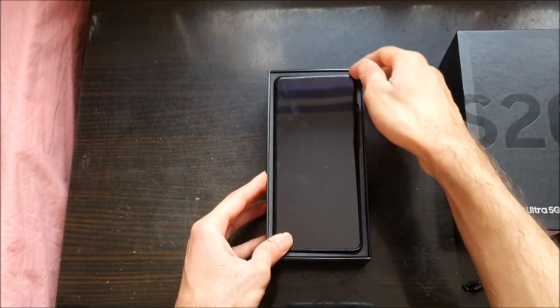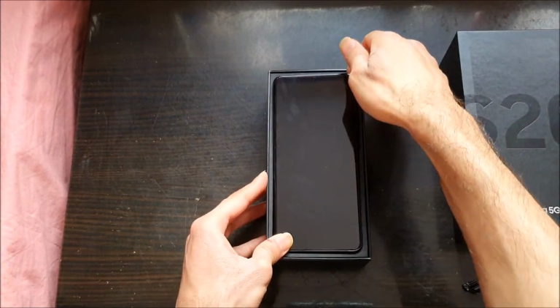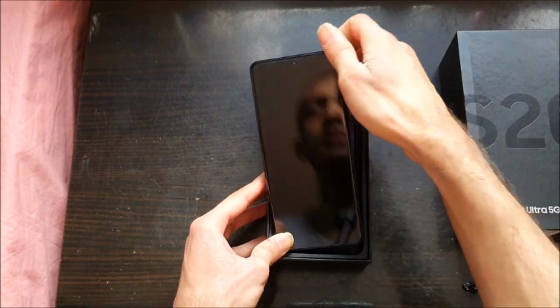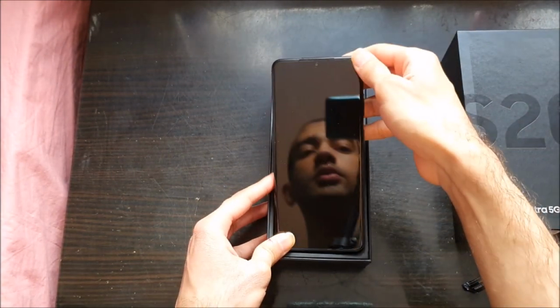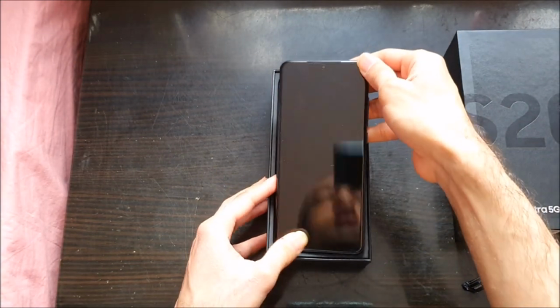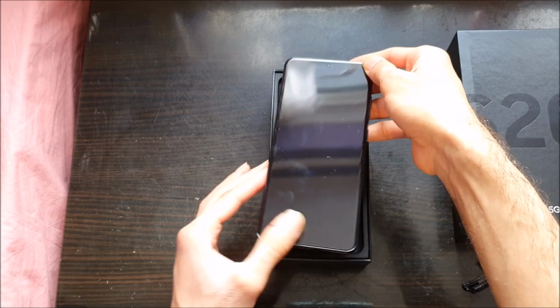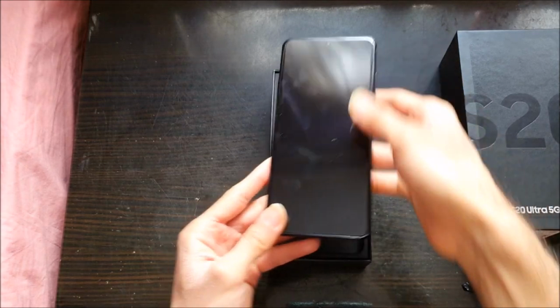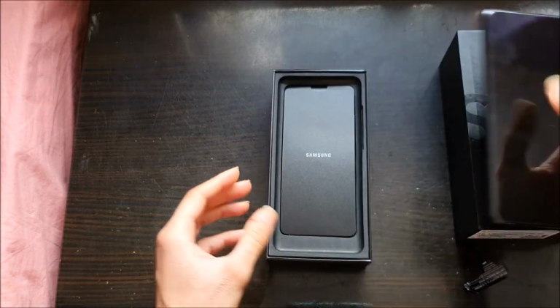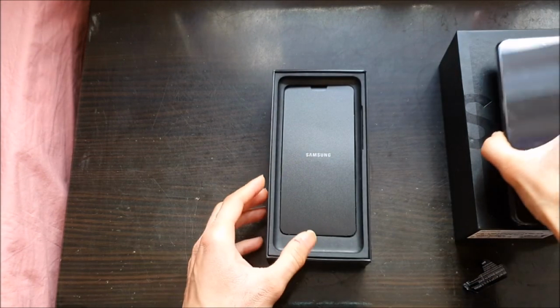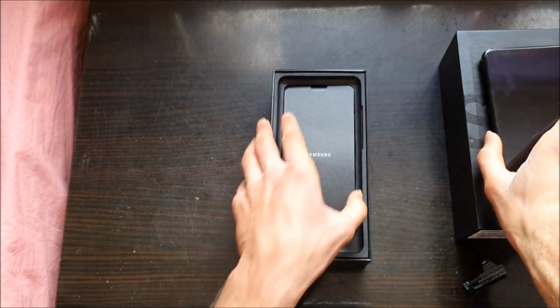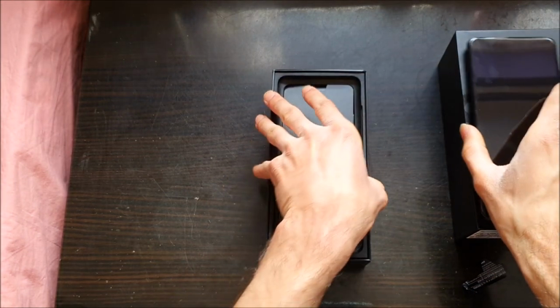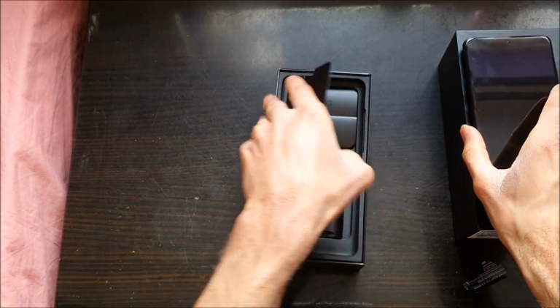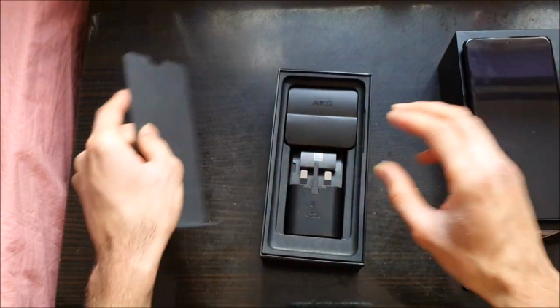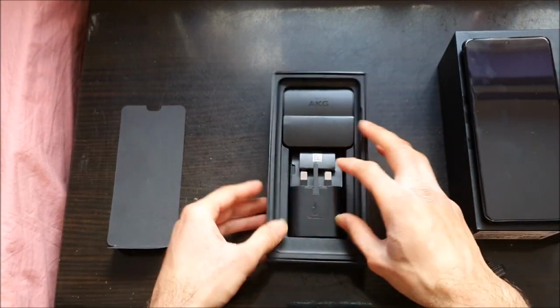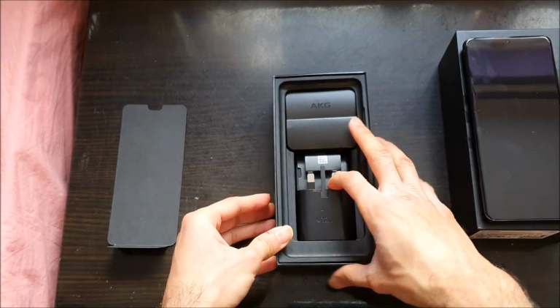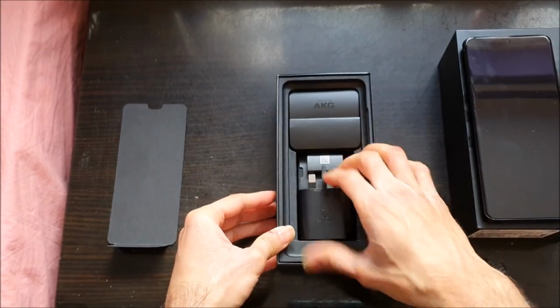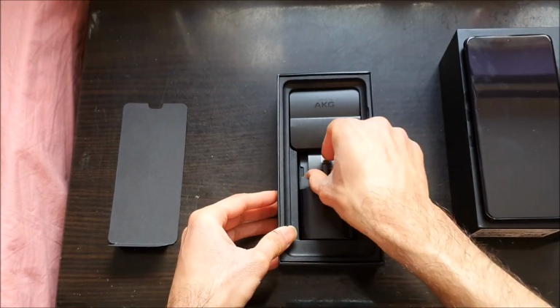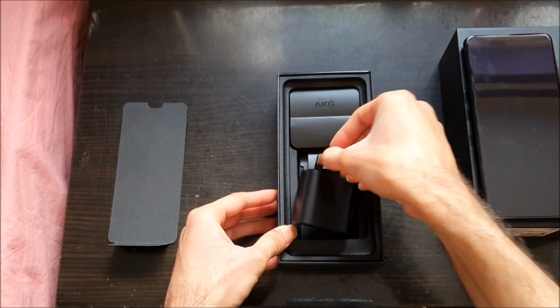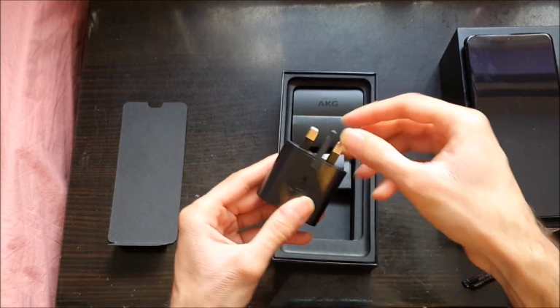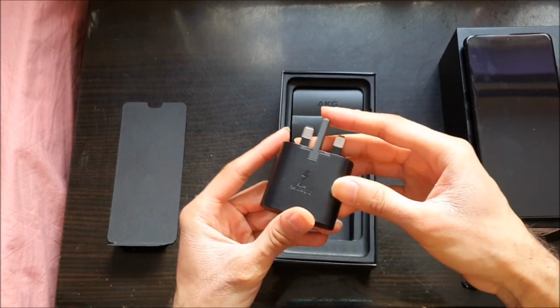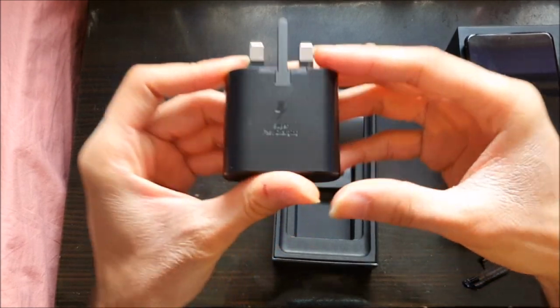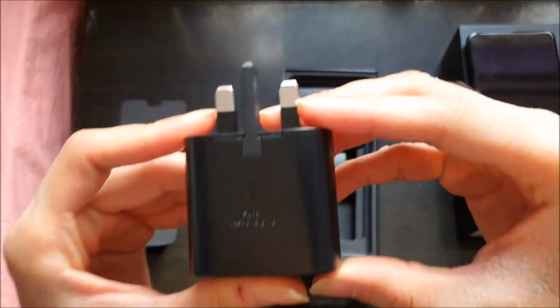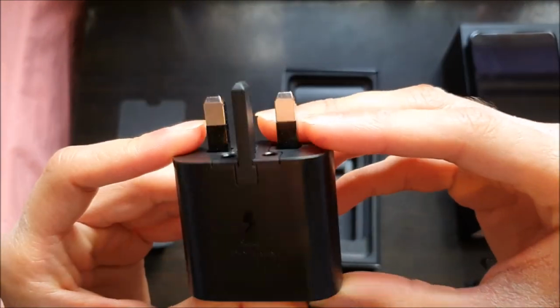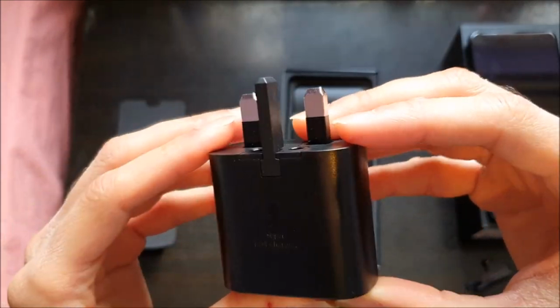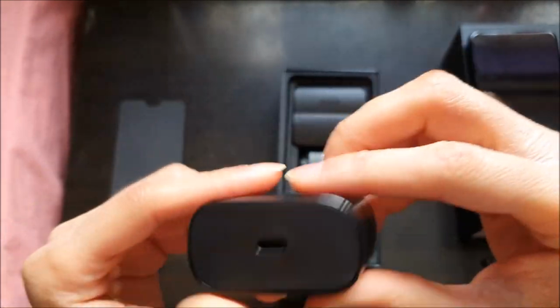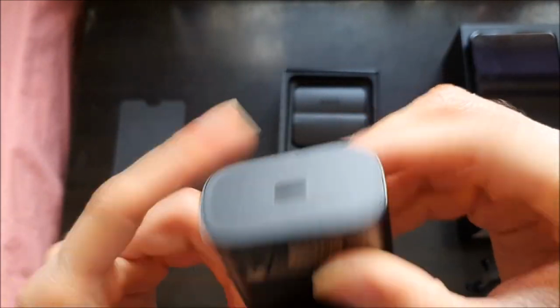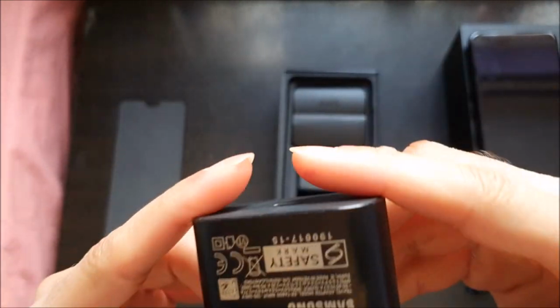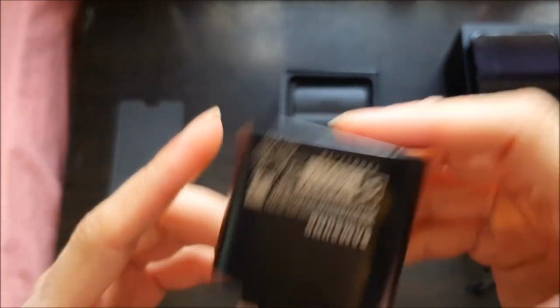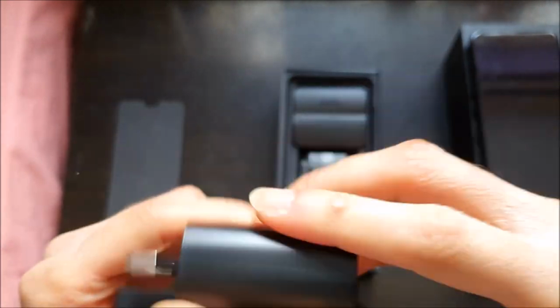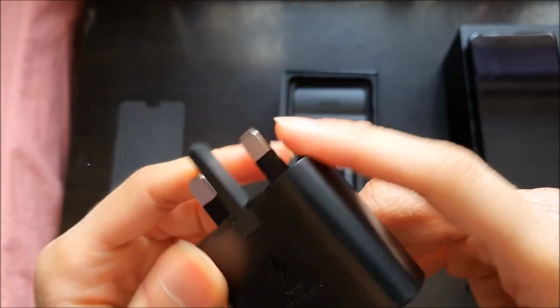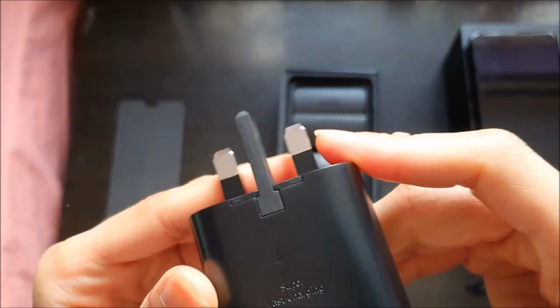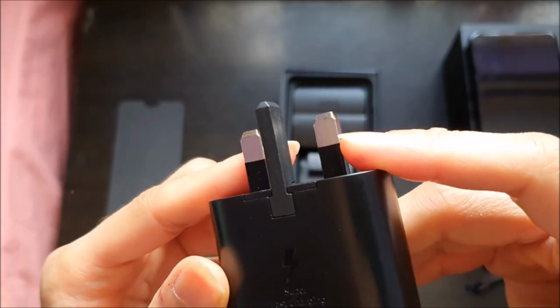So in the box you get the phone, obviously. You get the charger — 45 watts, fast charging. Does it say it?